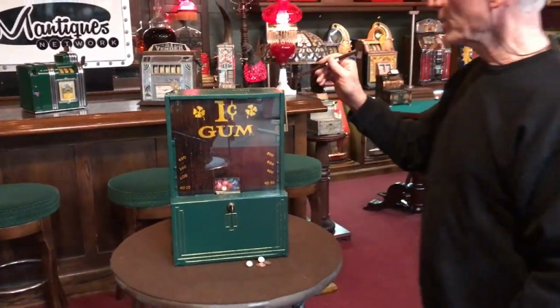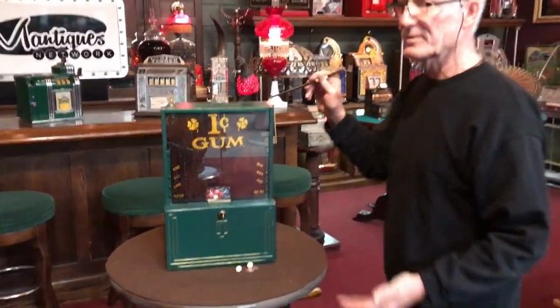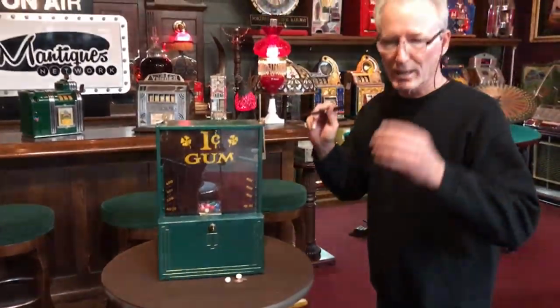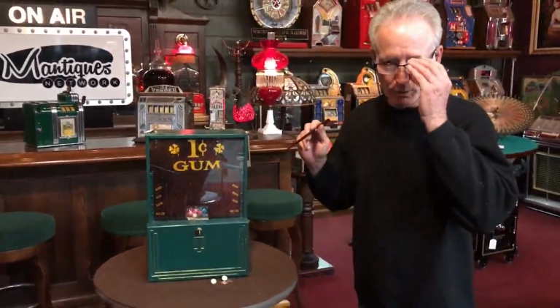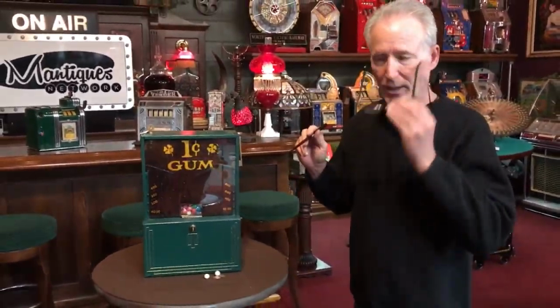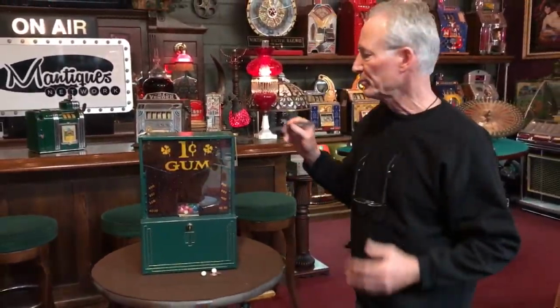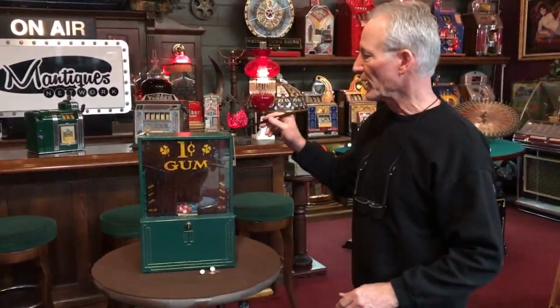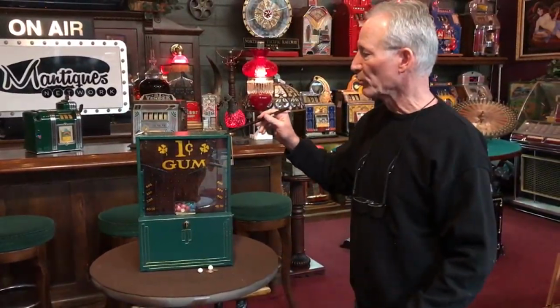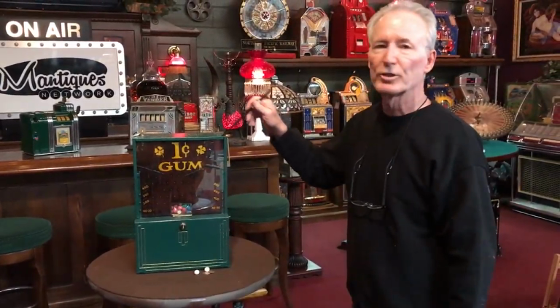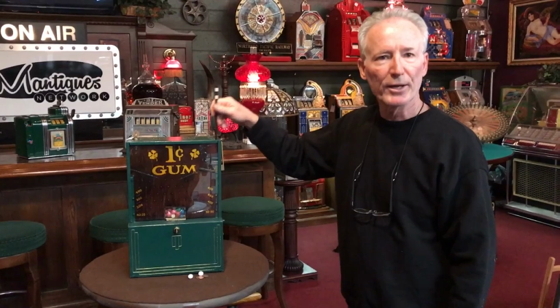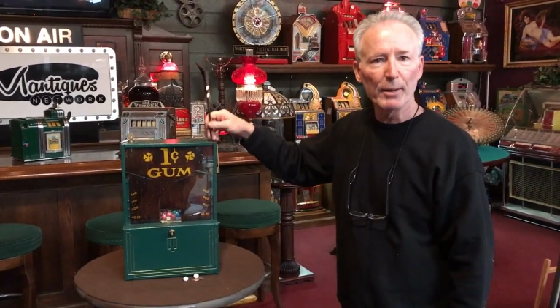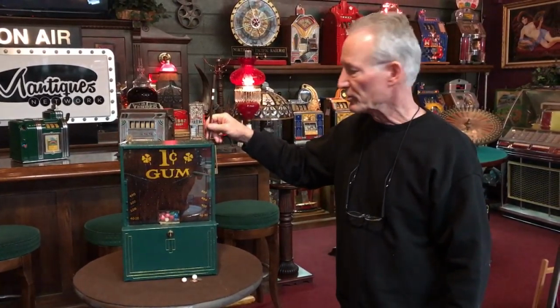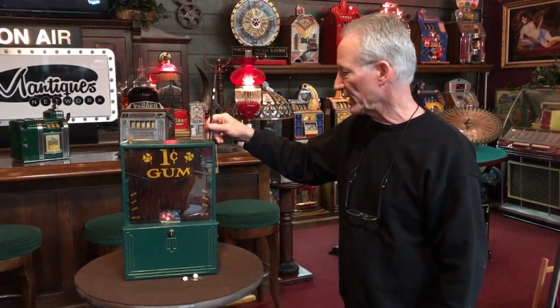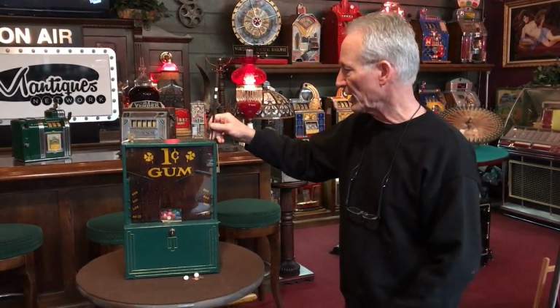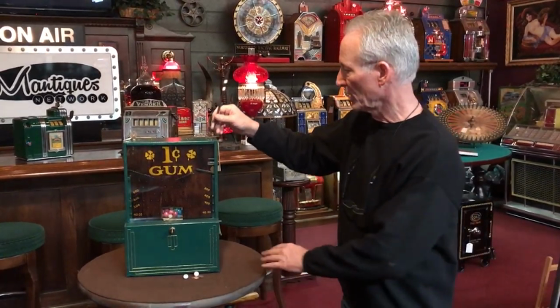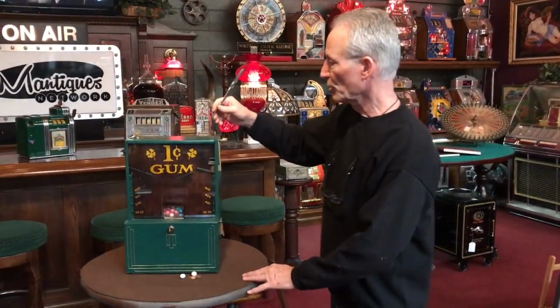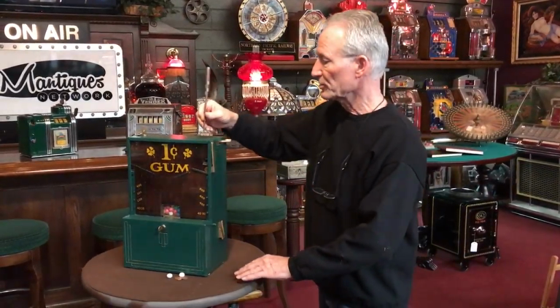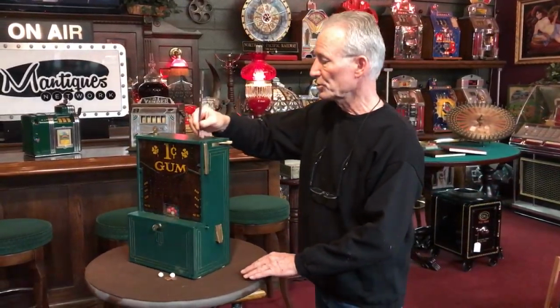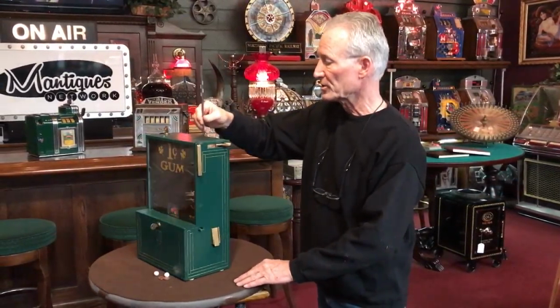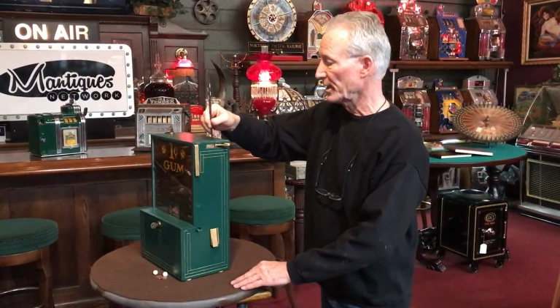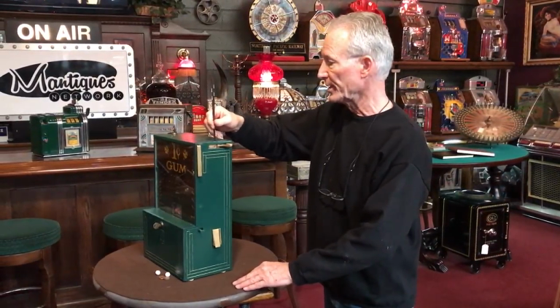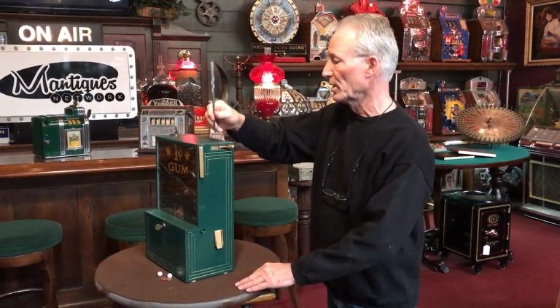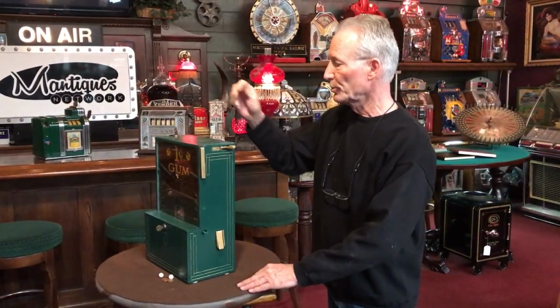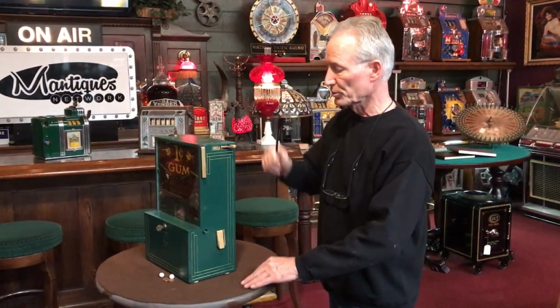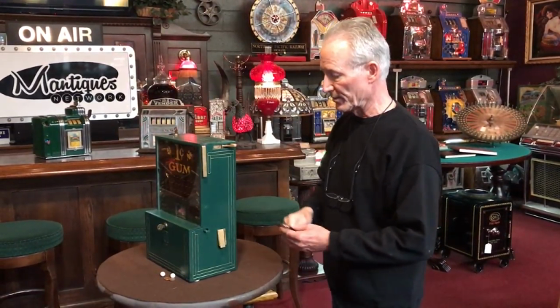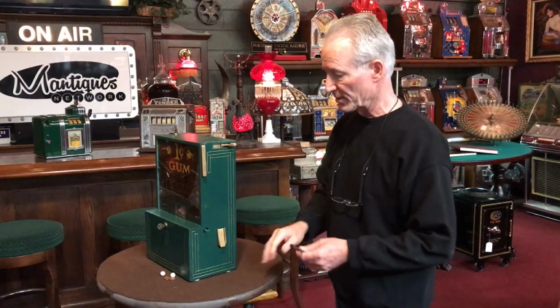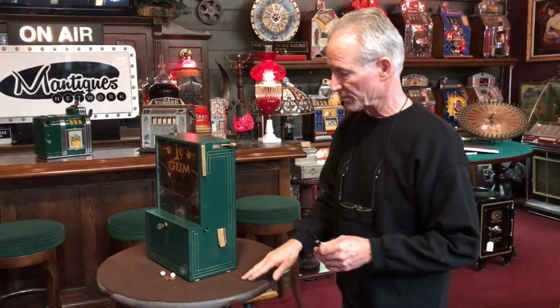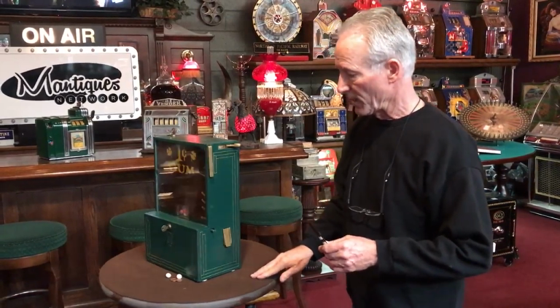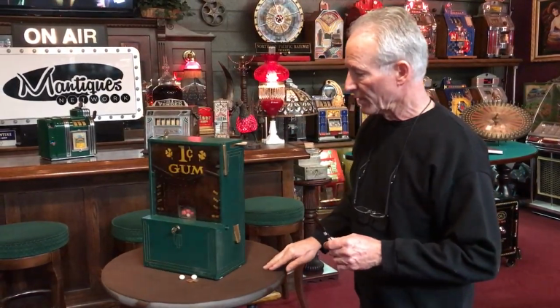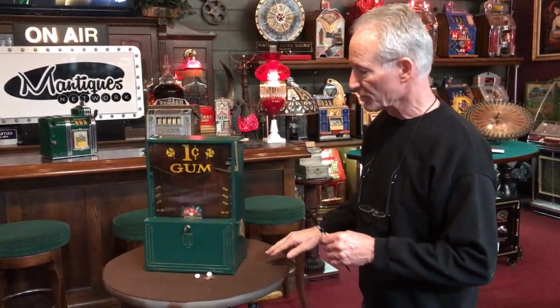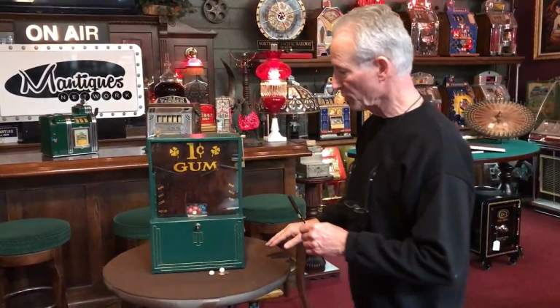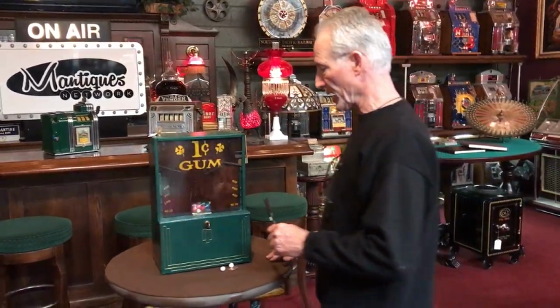Some guys are like, I don't want no gum, so they made it where you could just play the game without taking any gum. So it has two slots — here and here — which you will see in the stills. This is a pretty cool game.